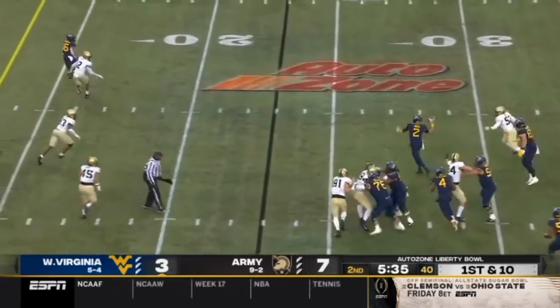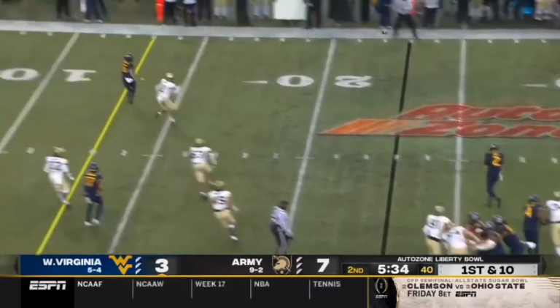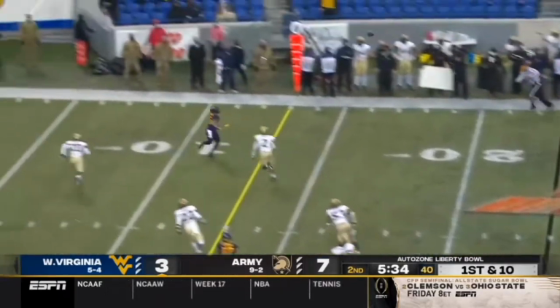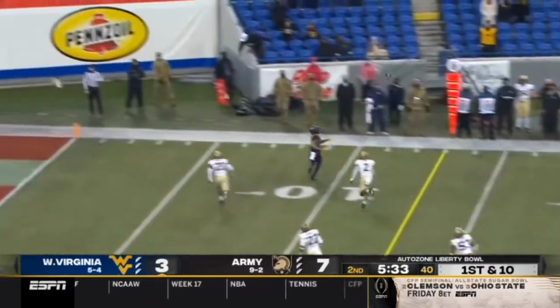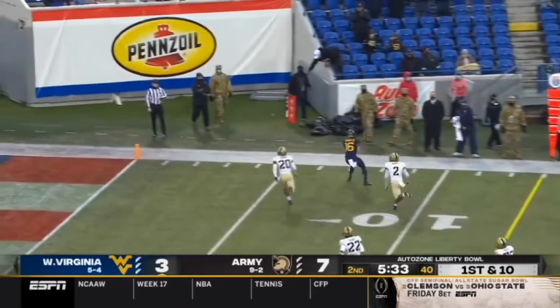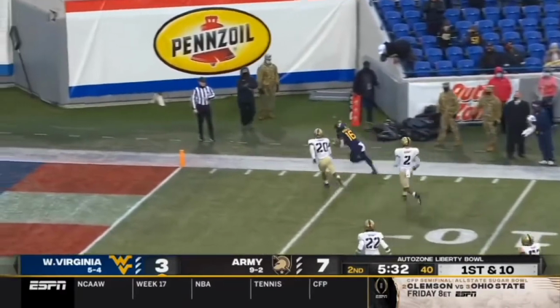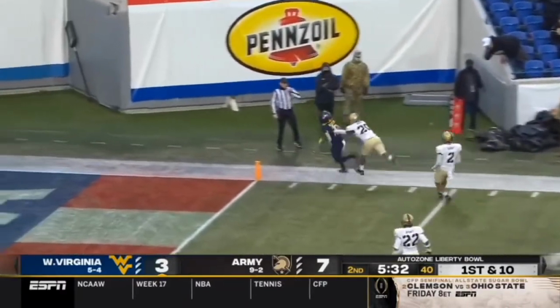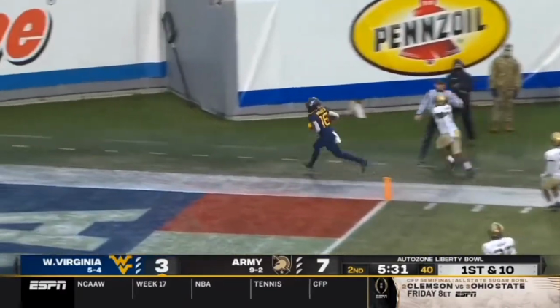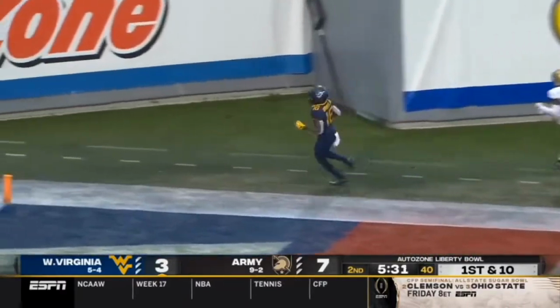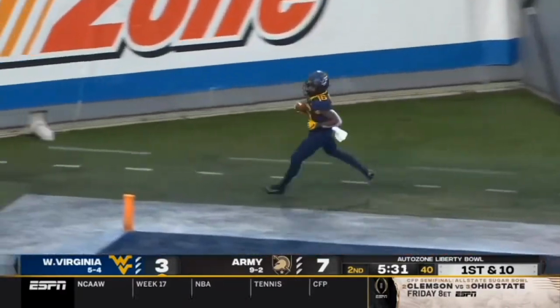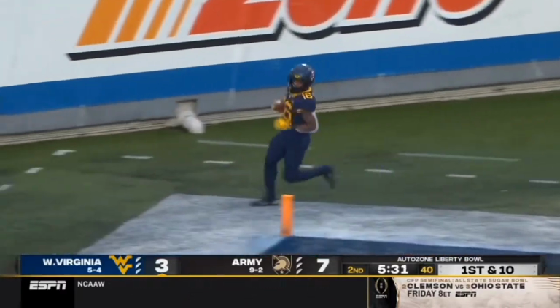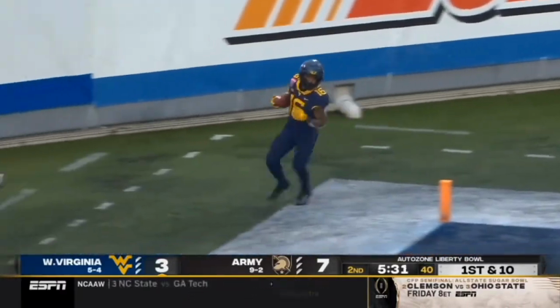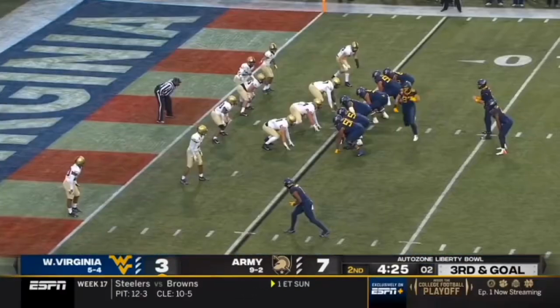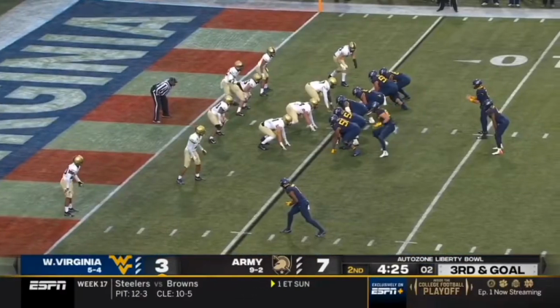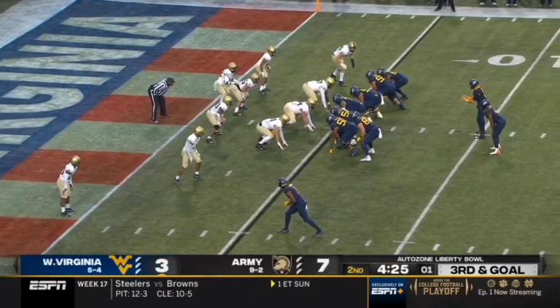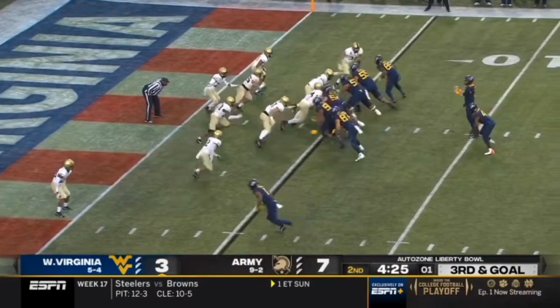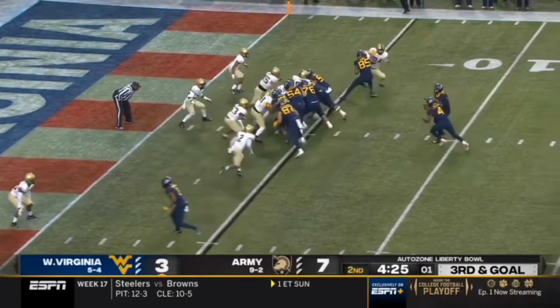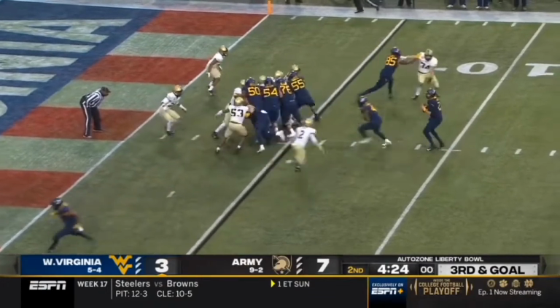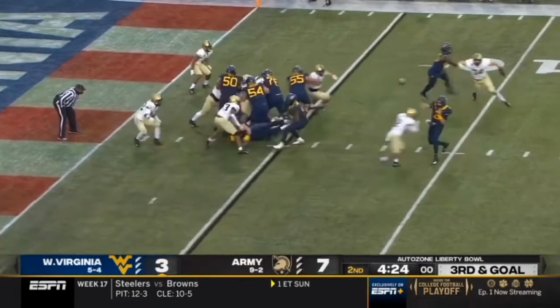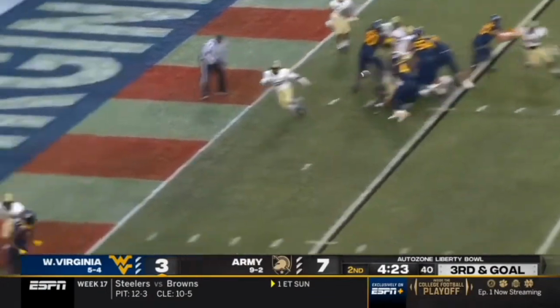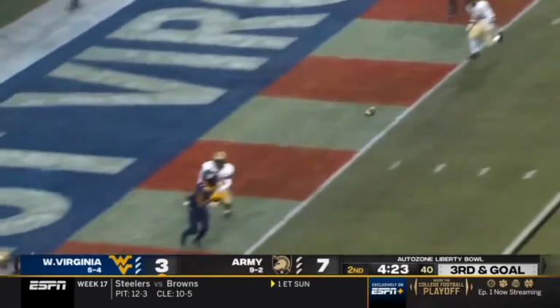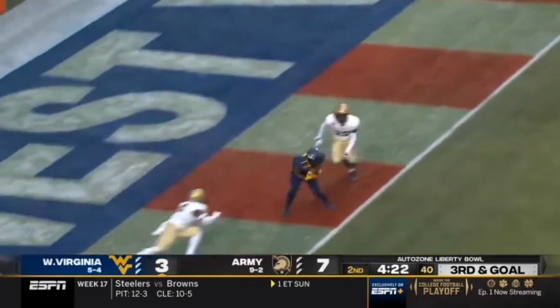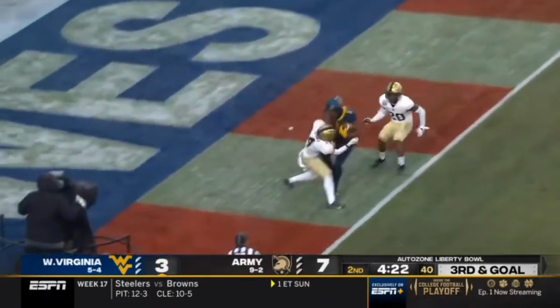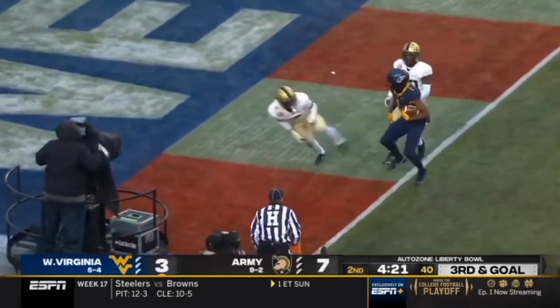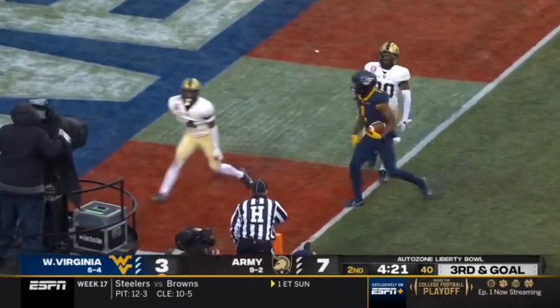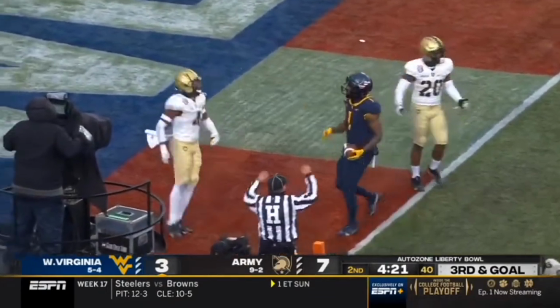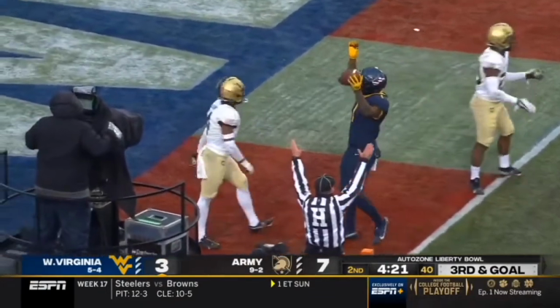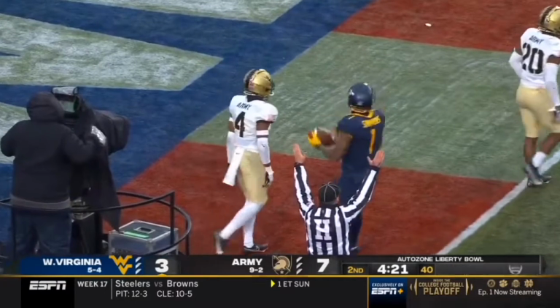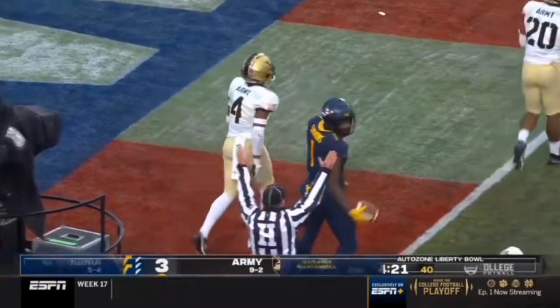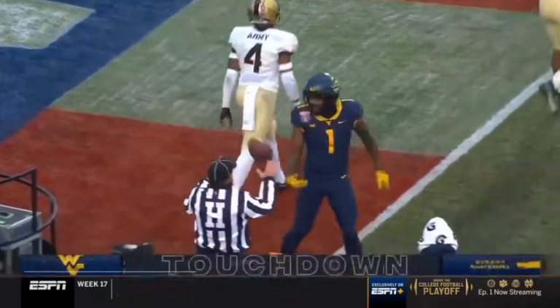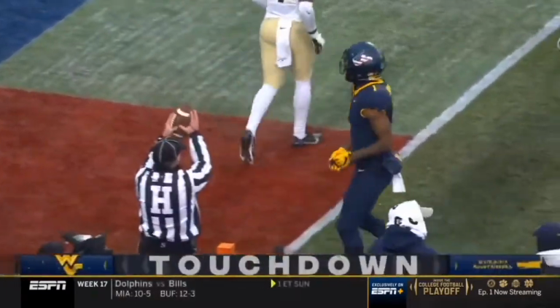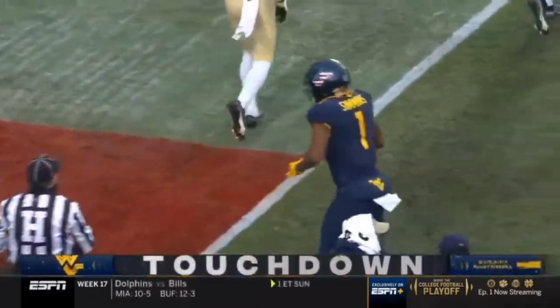Daigie to his right, going to make the long throw — and the catch by Wright, inside the five. Daigie, hit as he throws. Touchdown, West Virginia! T.J. Simmons.